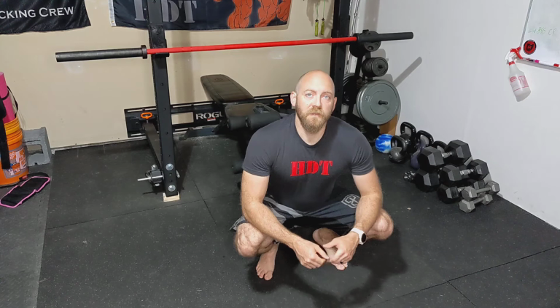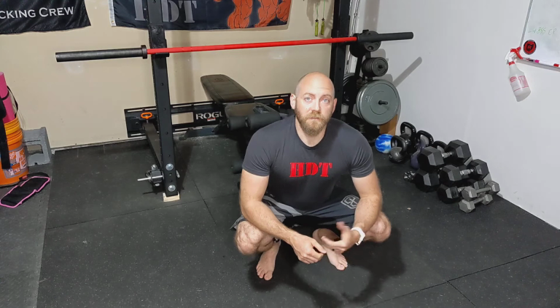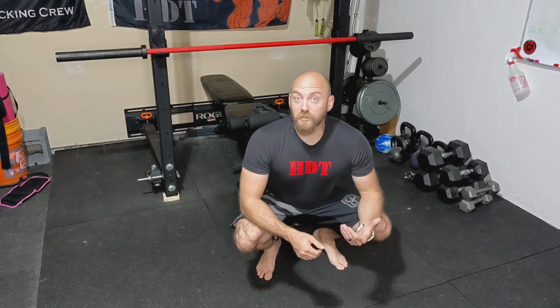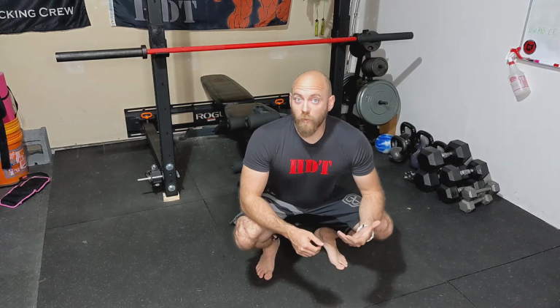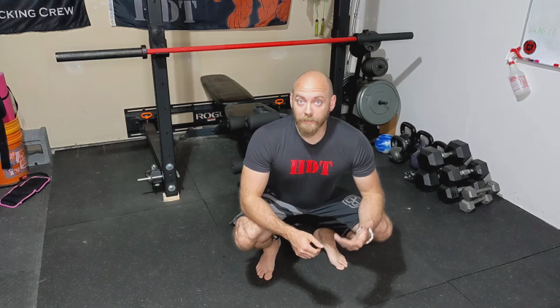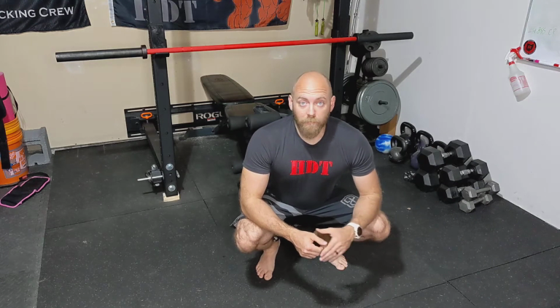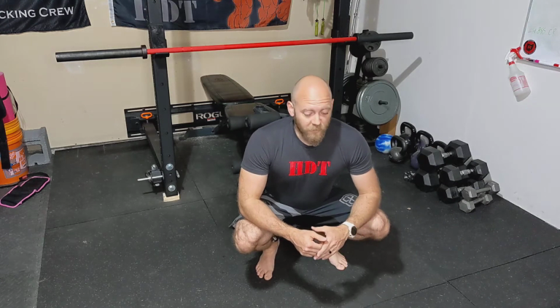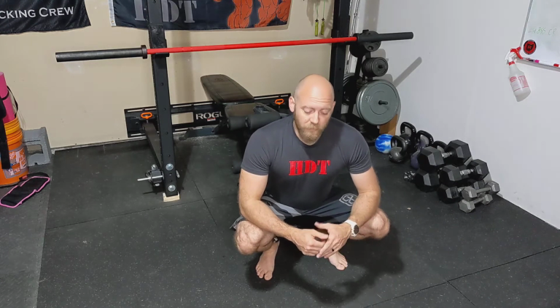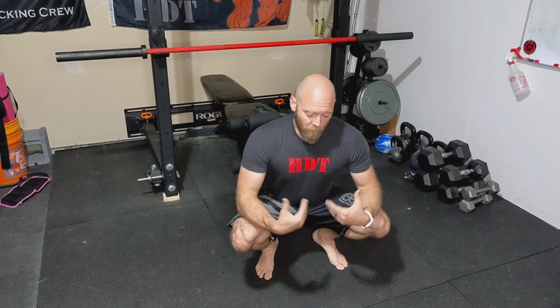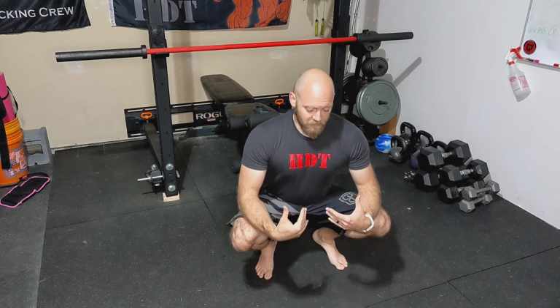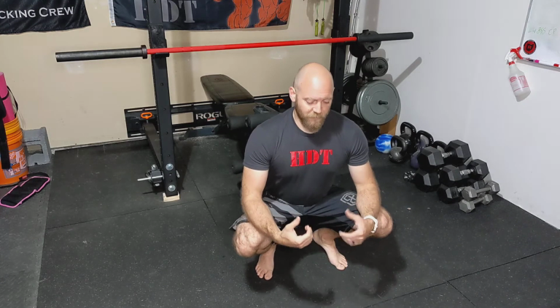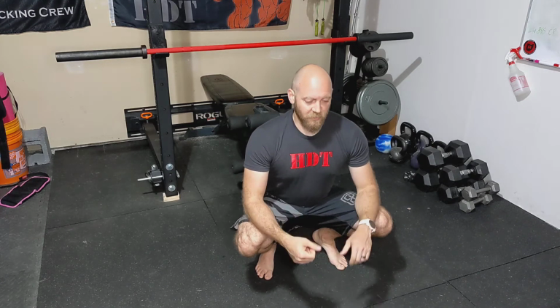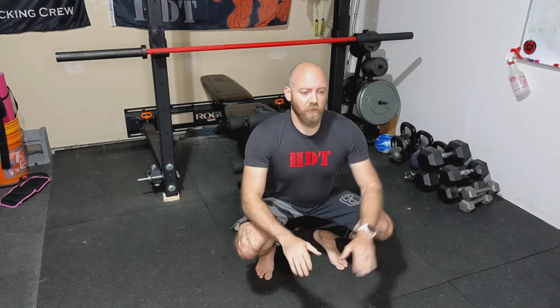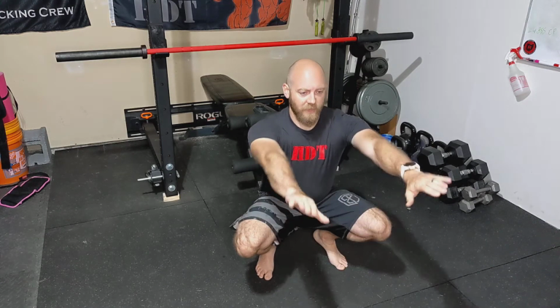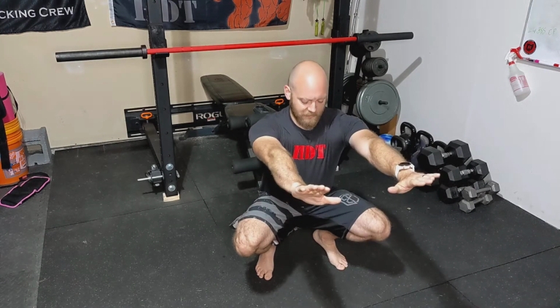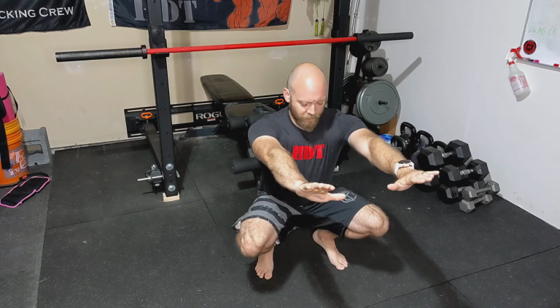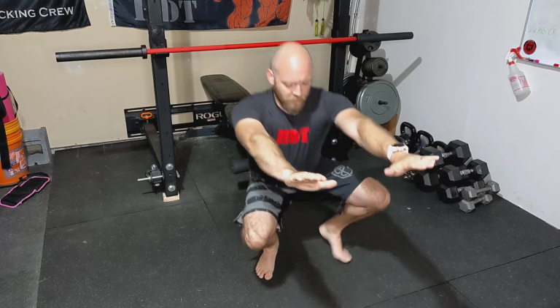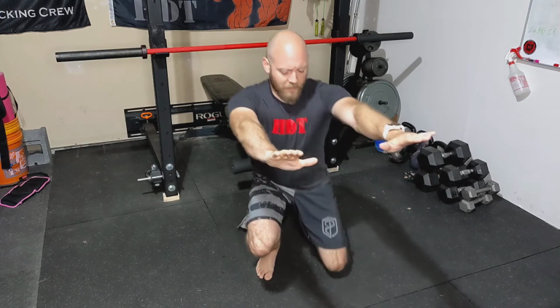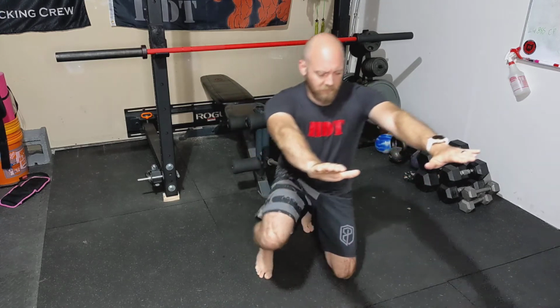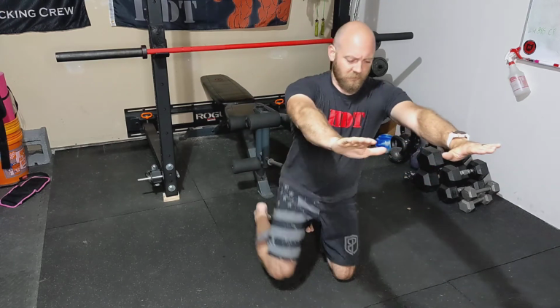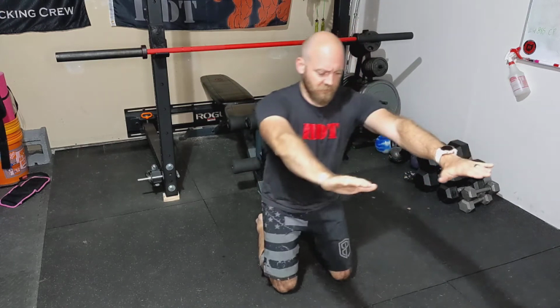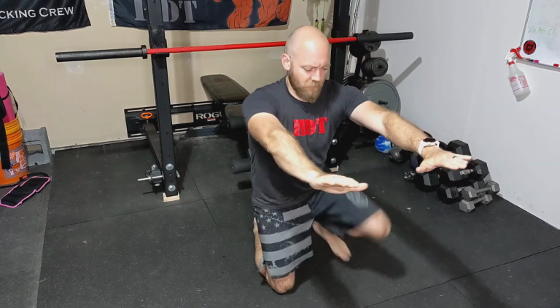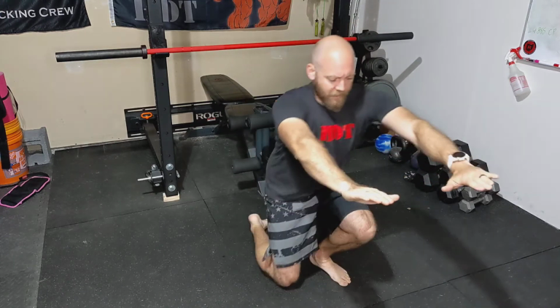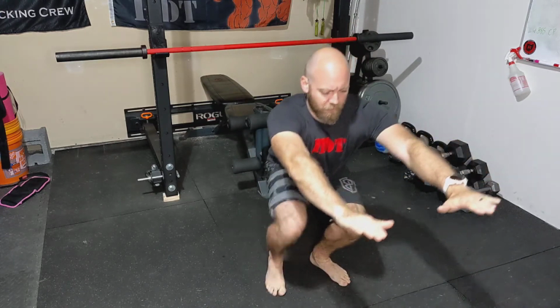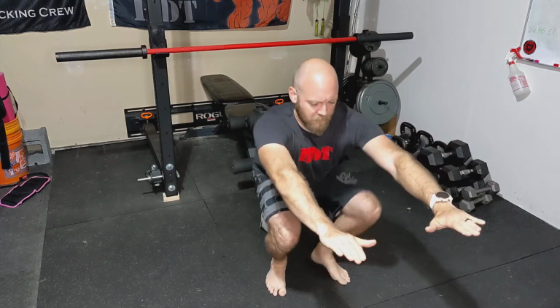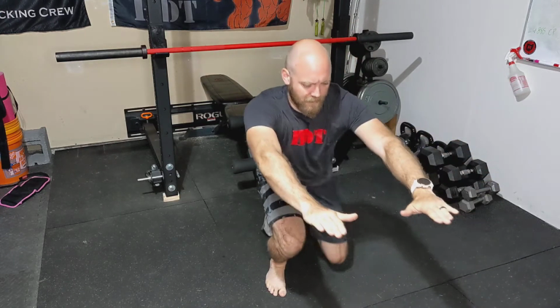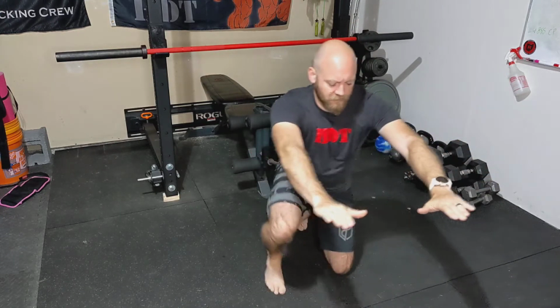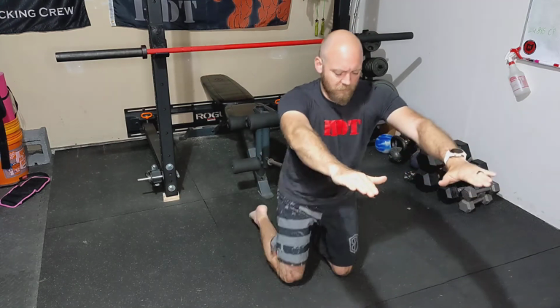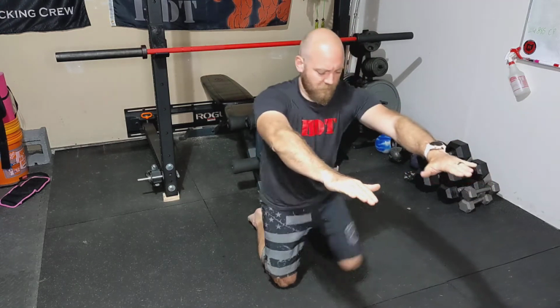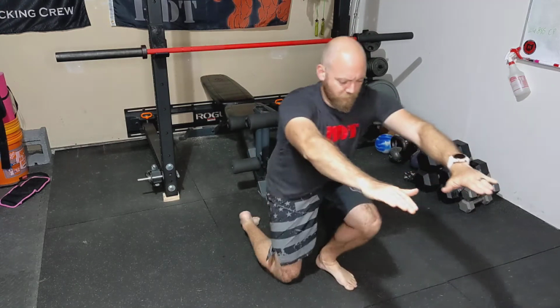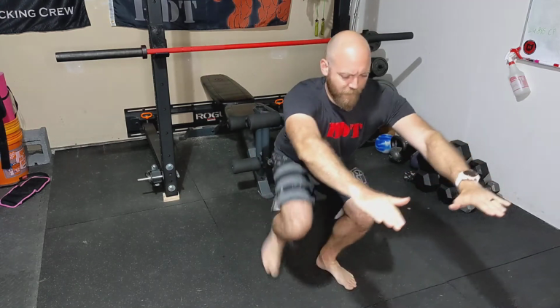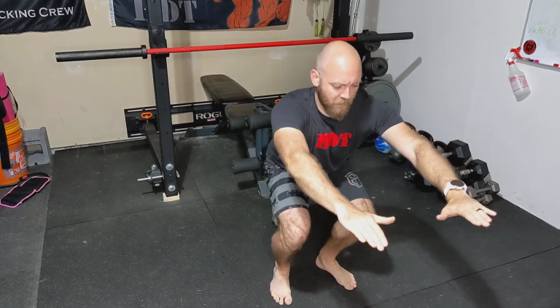This is the squat get up. Holding the squat position like so, hands out, go down like so, back up, down like so, back up.